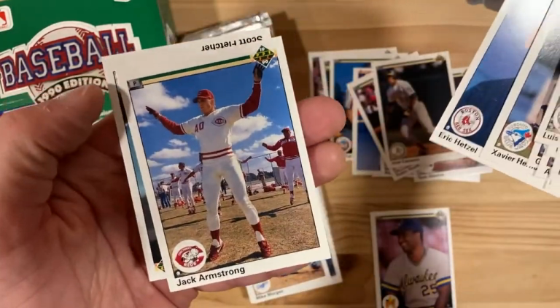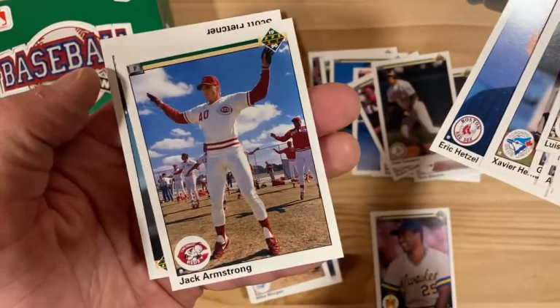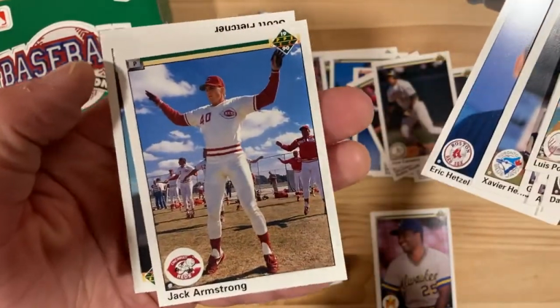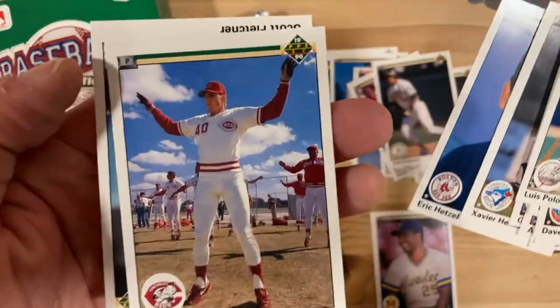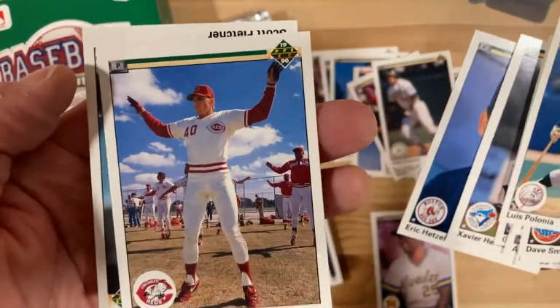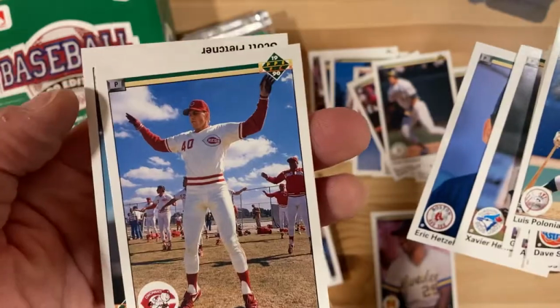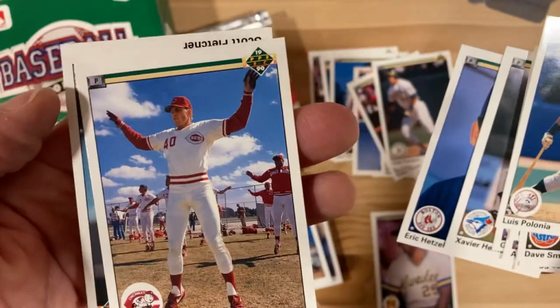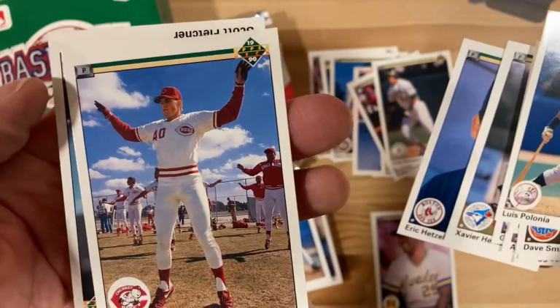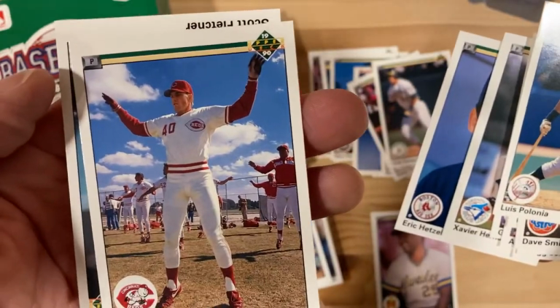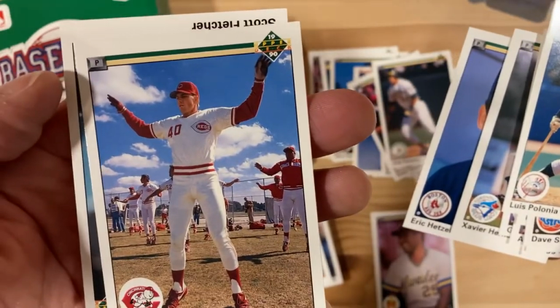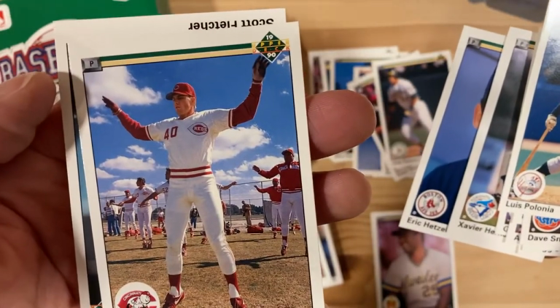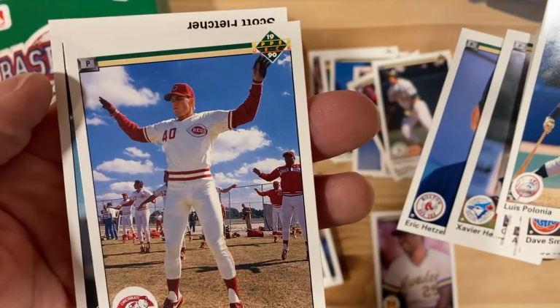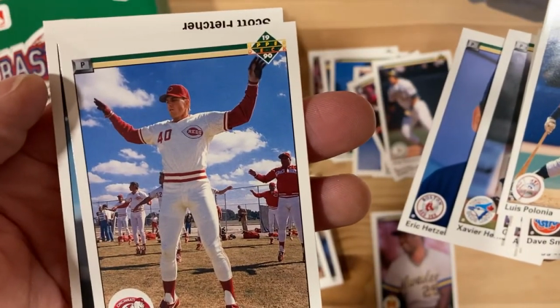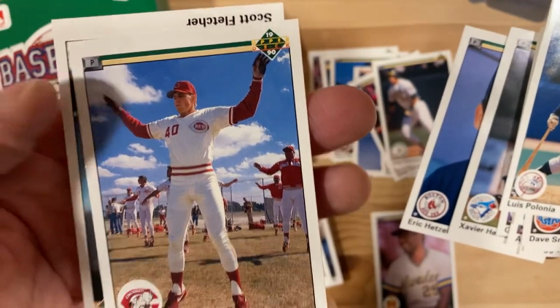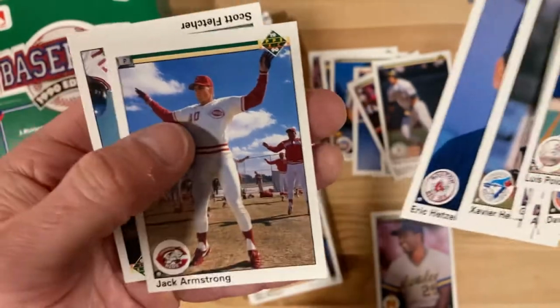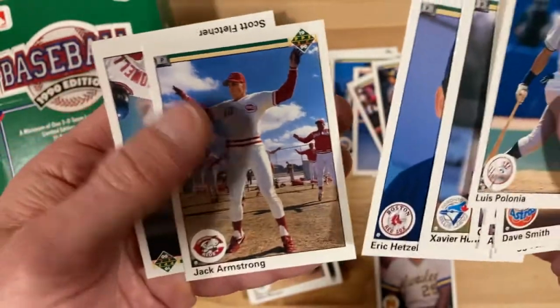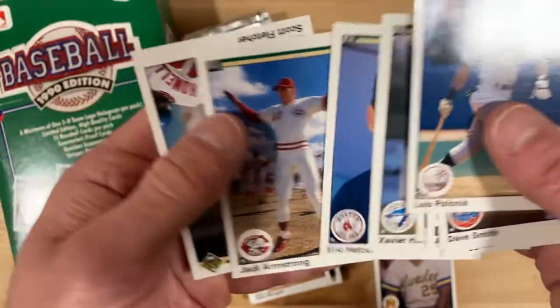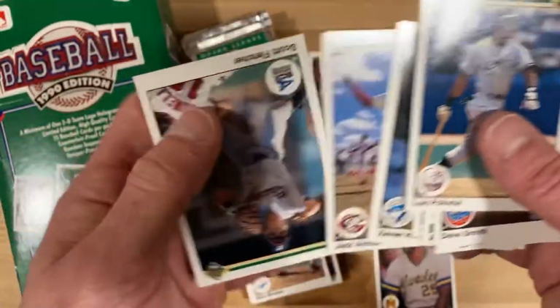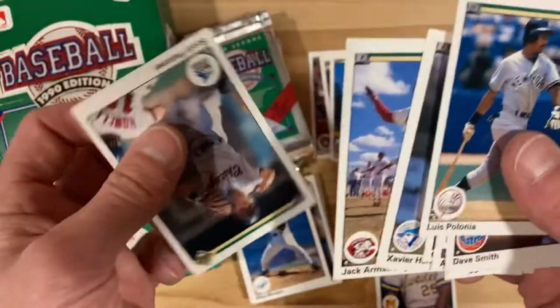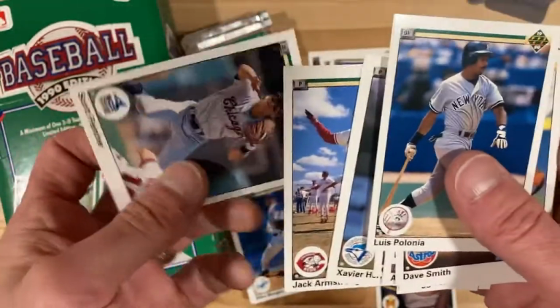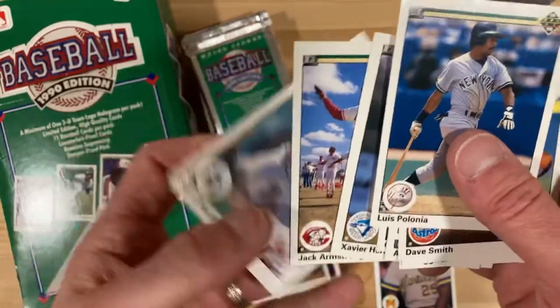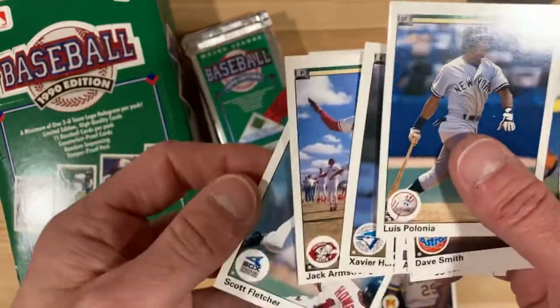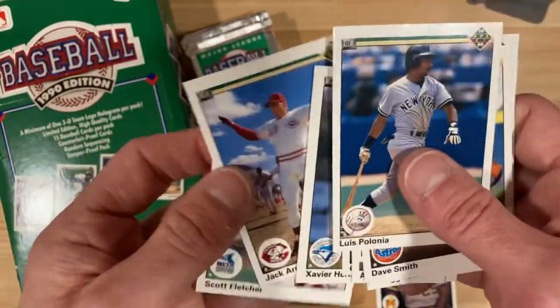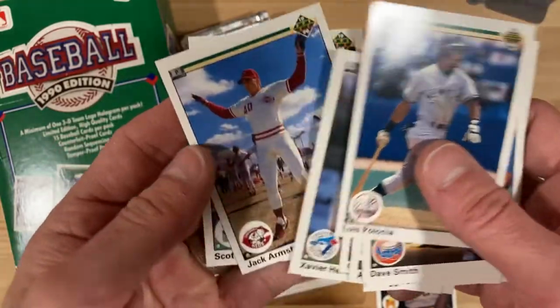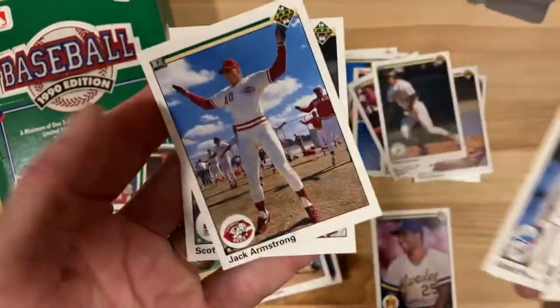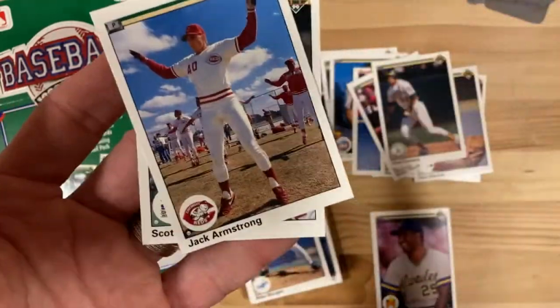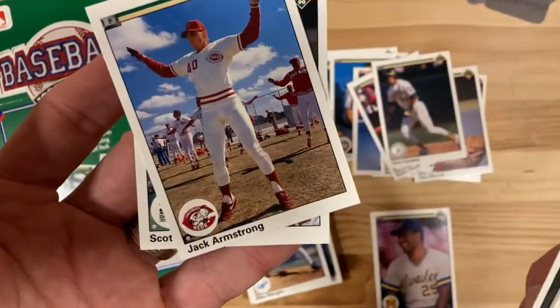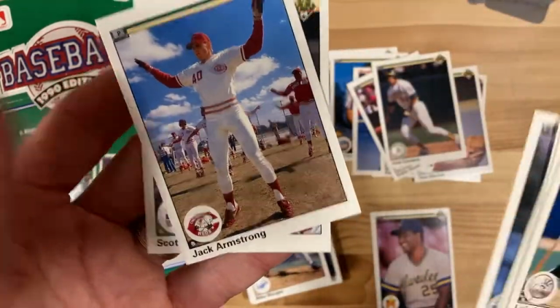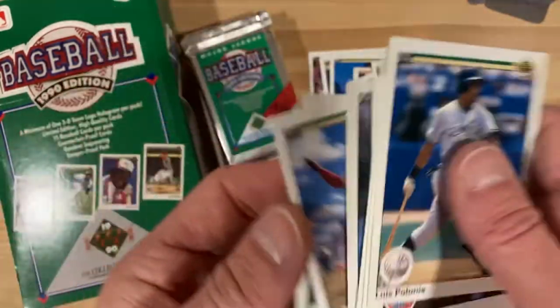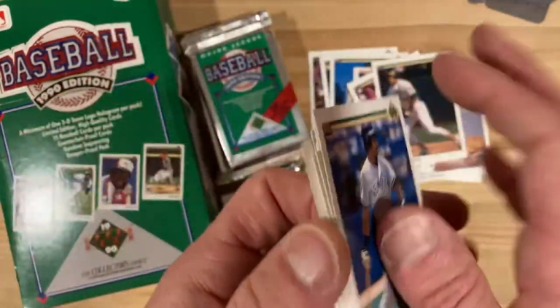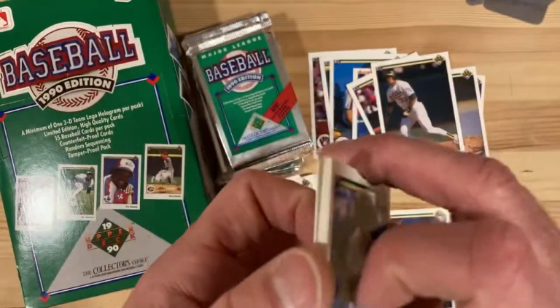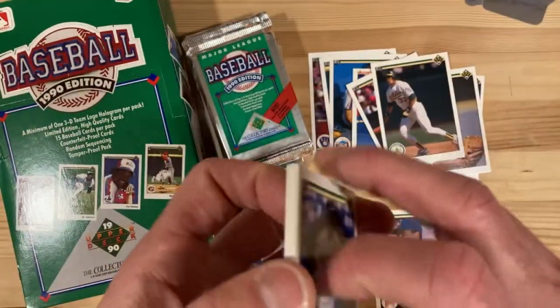And then Jack Armstrong doing some calisthenics in the cold with his batting gloves on — that's a funny shot. Why they would choose that one I don't know, but I kind of love it. He's probably doing spring training.